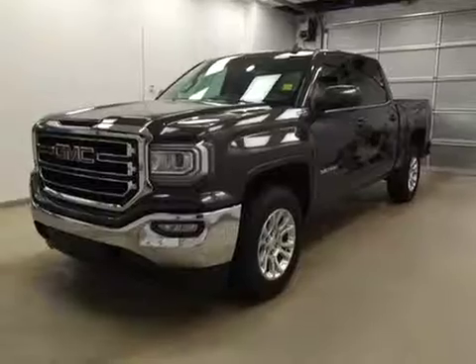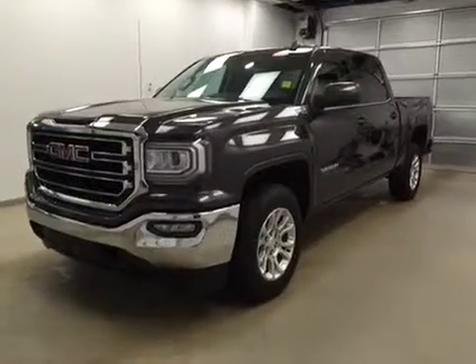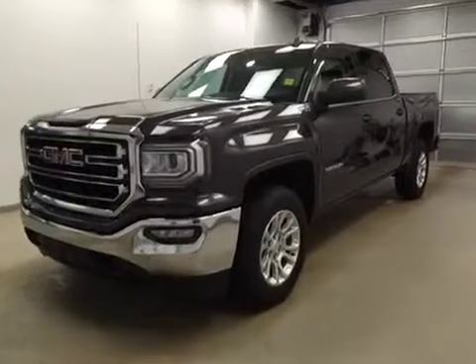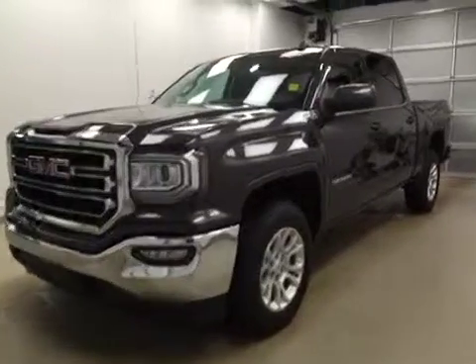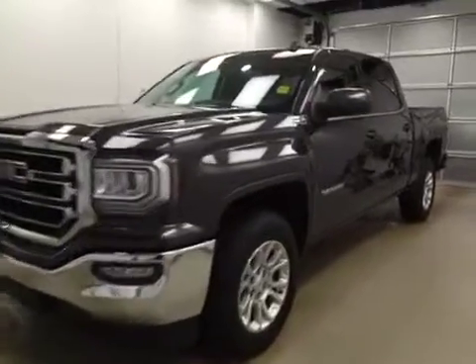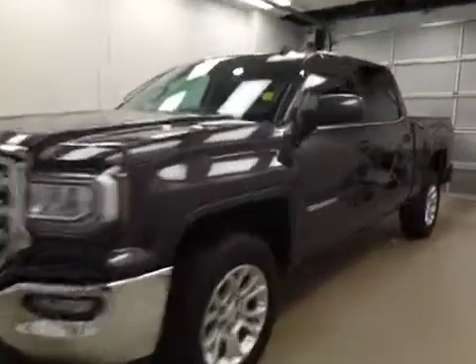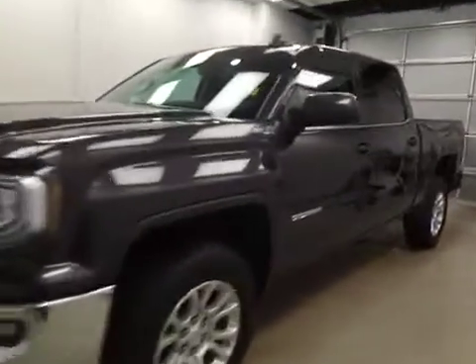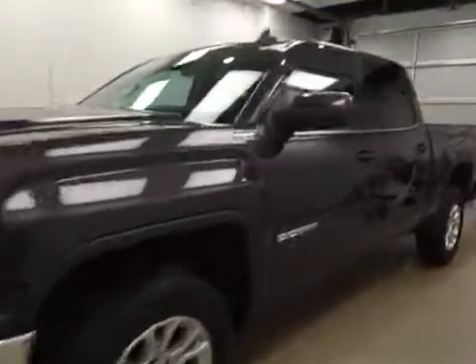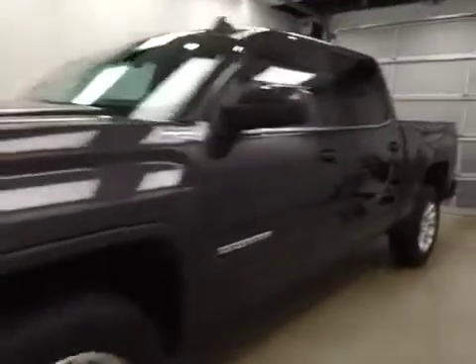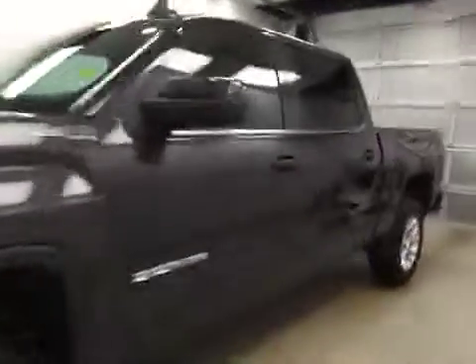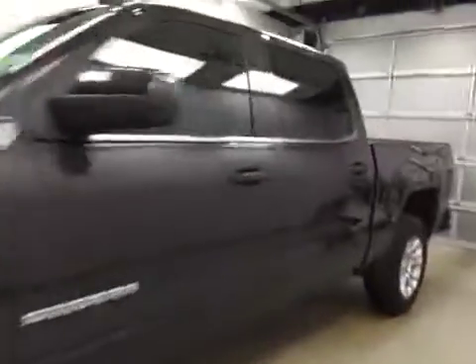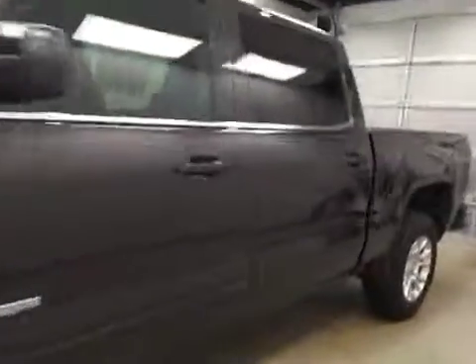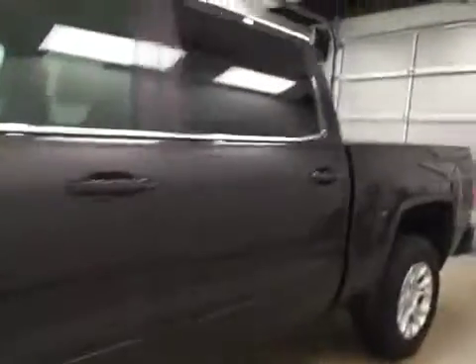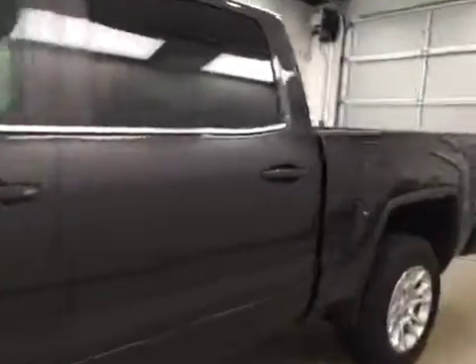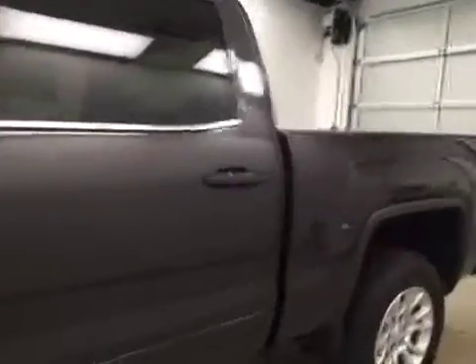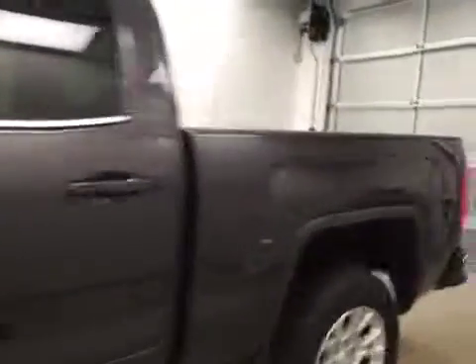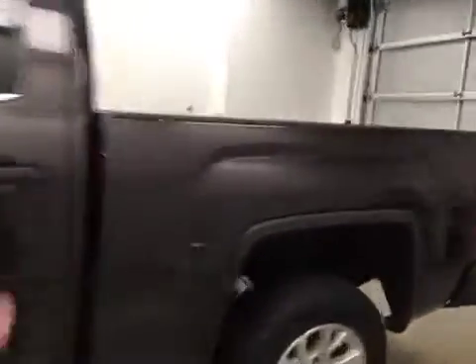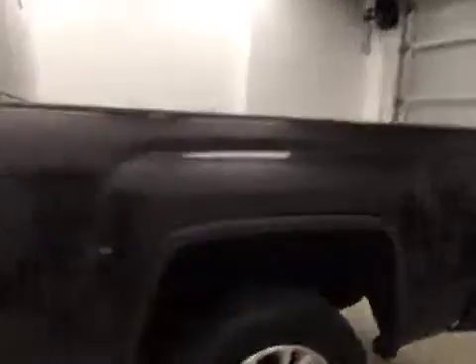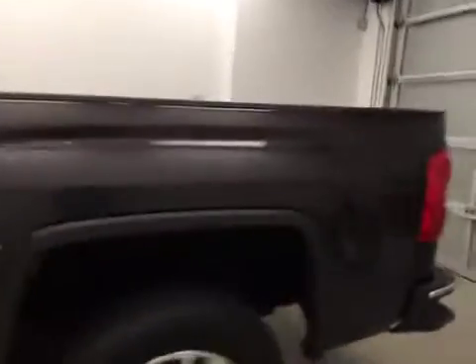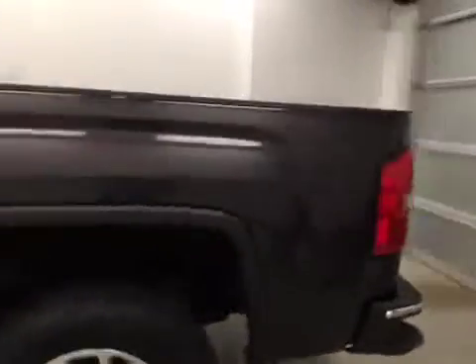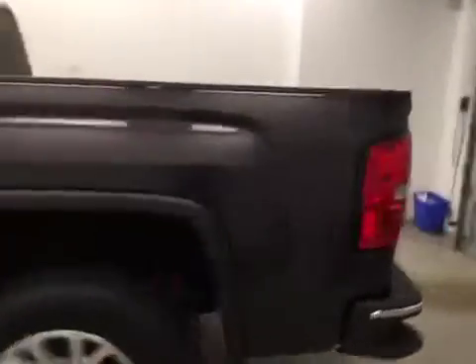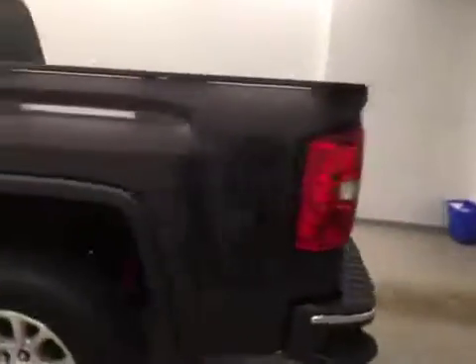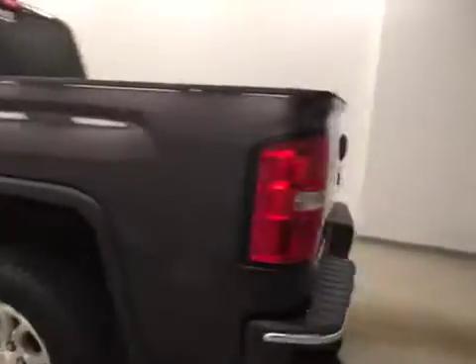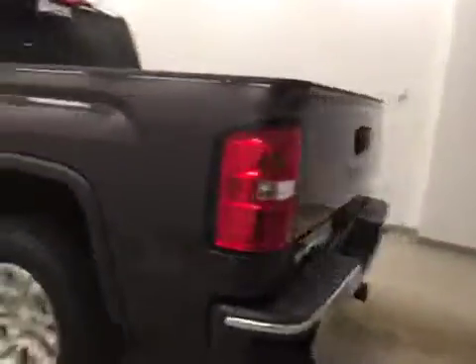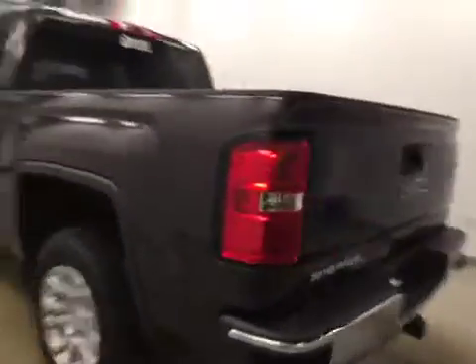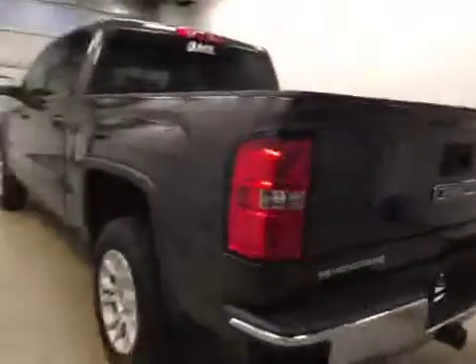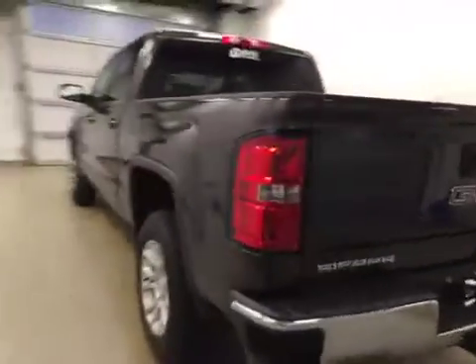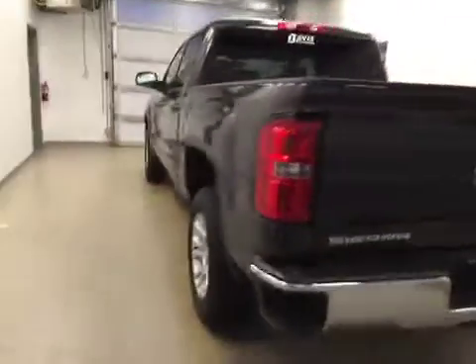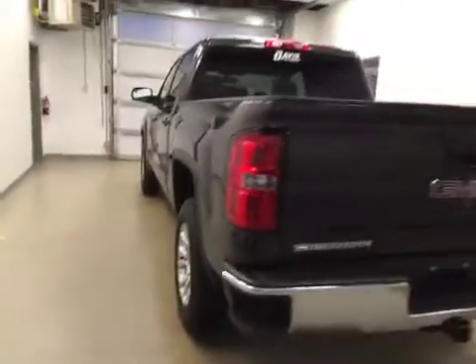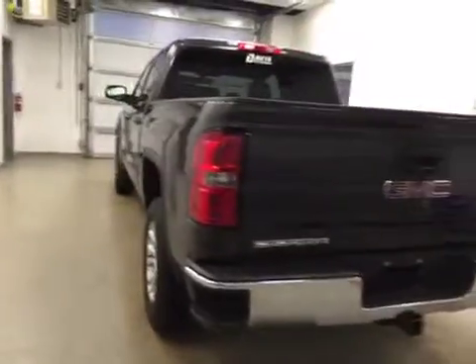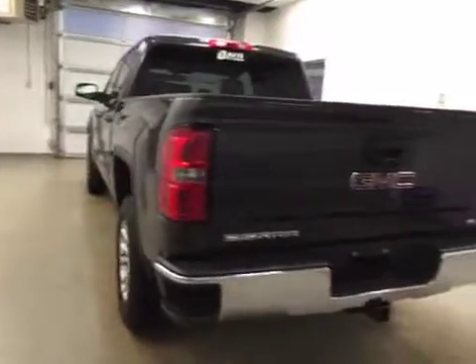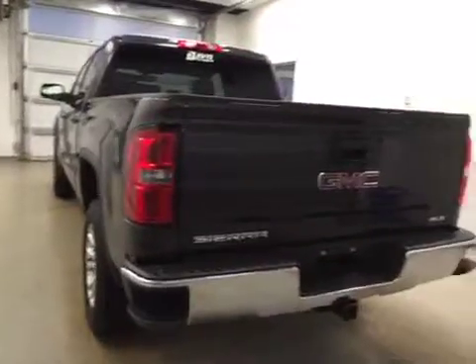This is stock number 162290, a 2016 GMC Sierra 1500 Crew Cab 4WD. Exterior colour is Iridium Metallic.